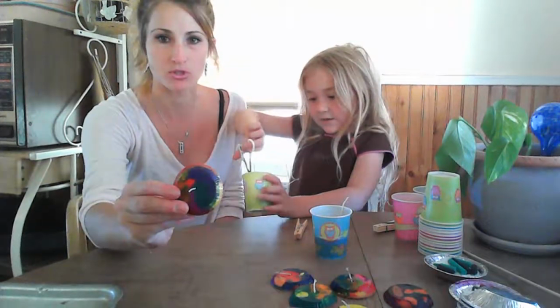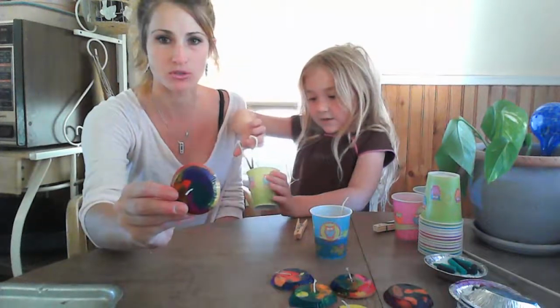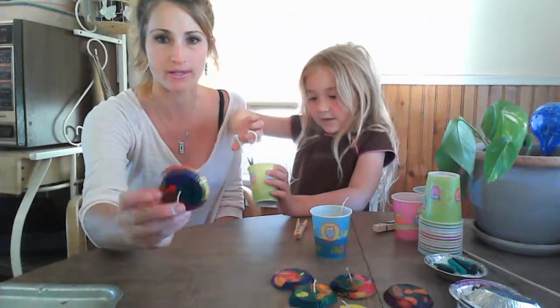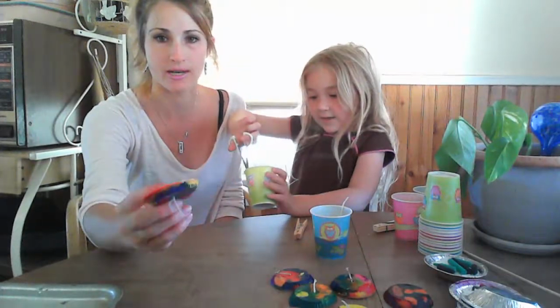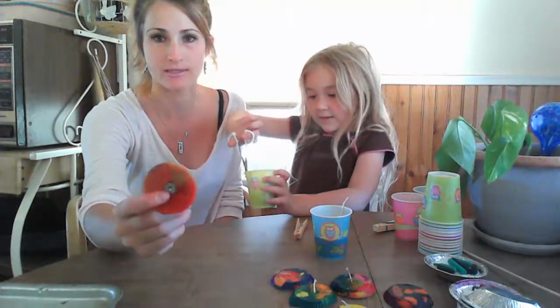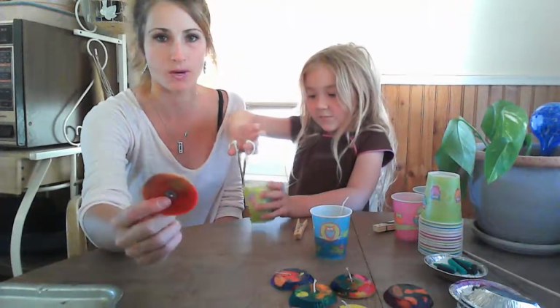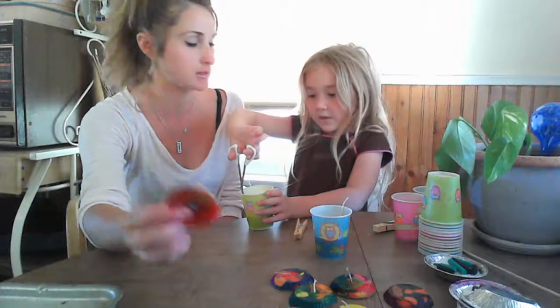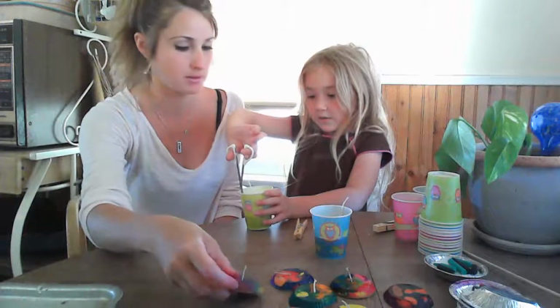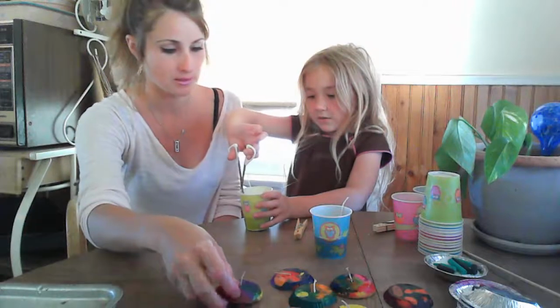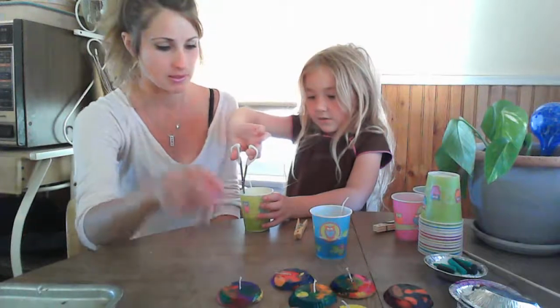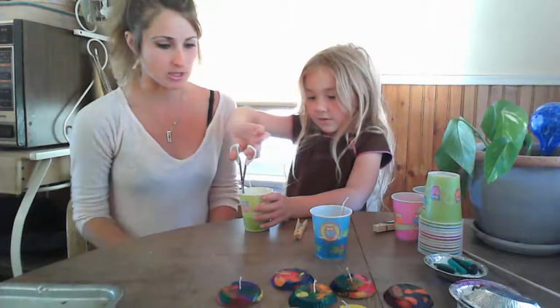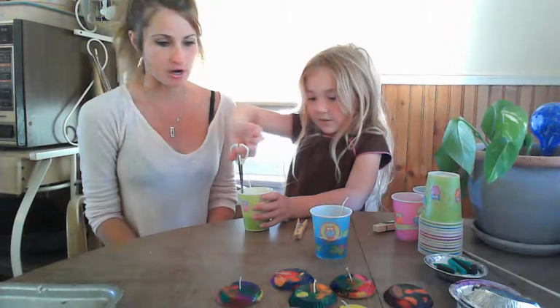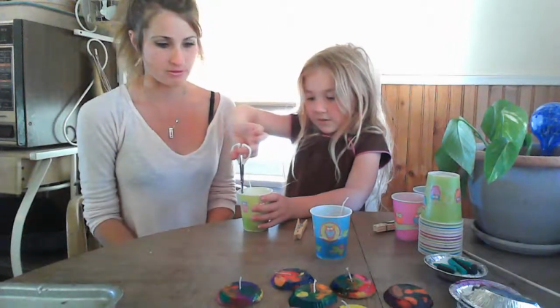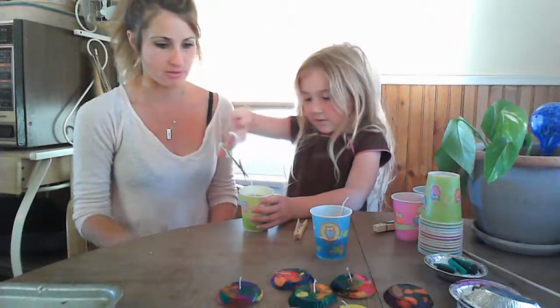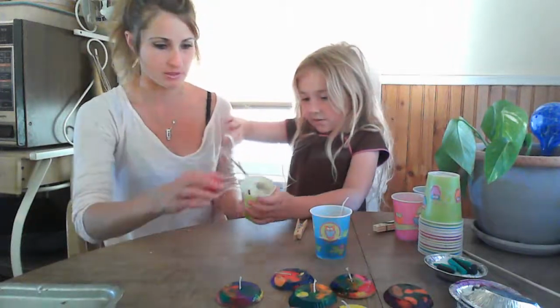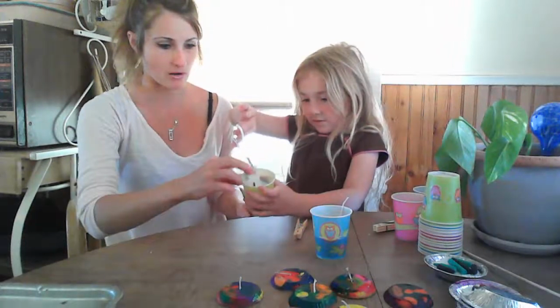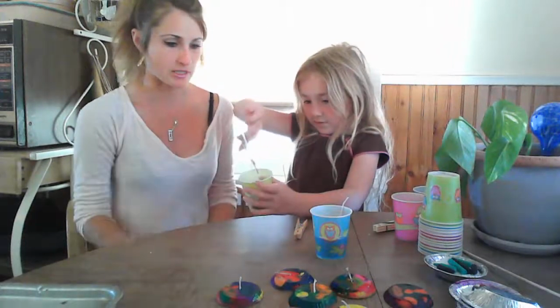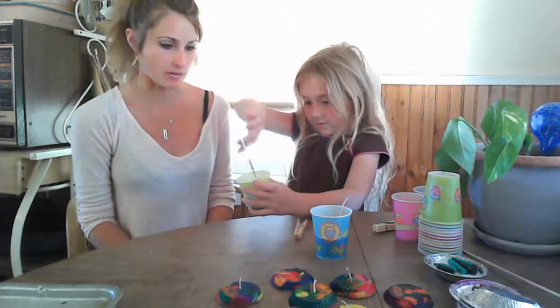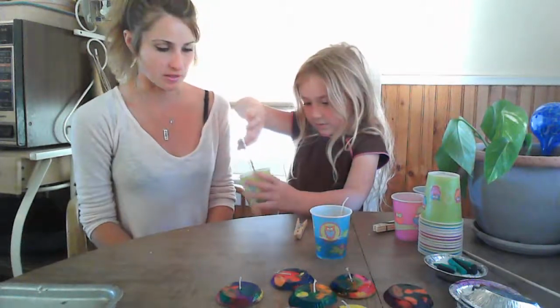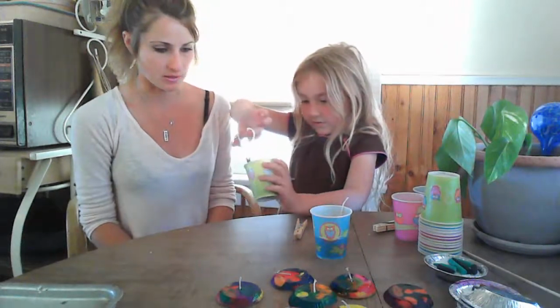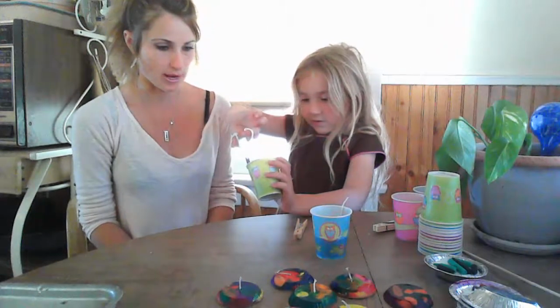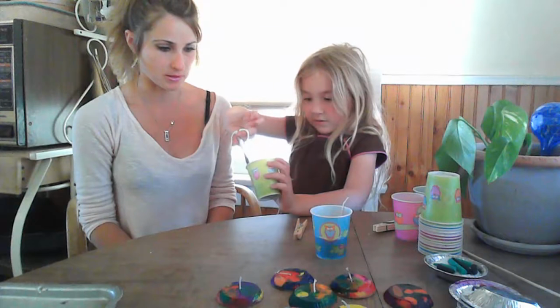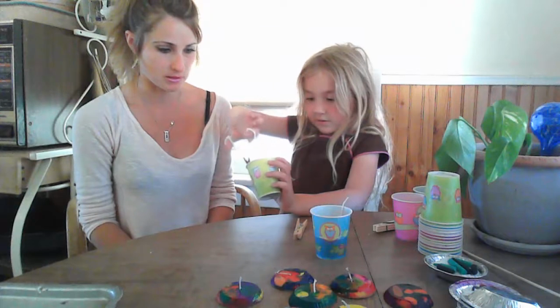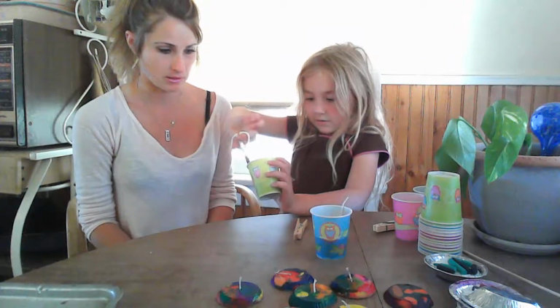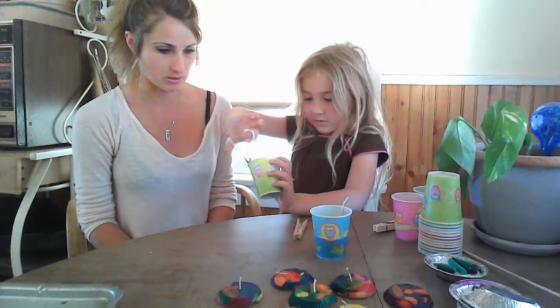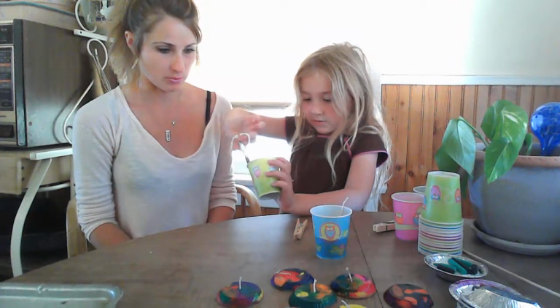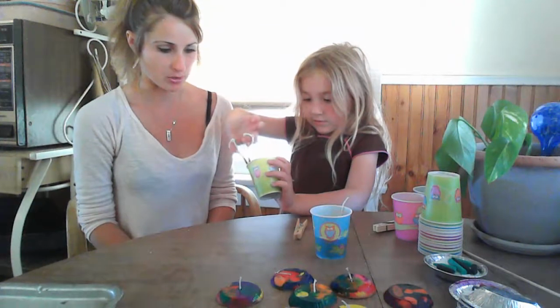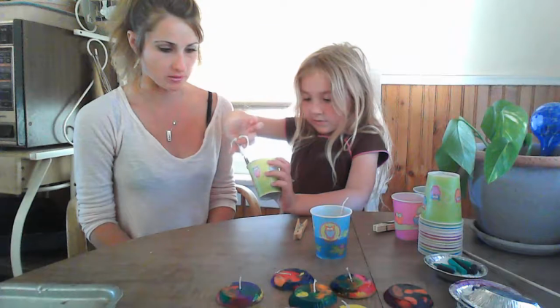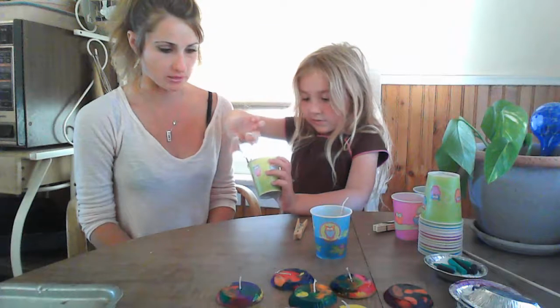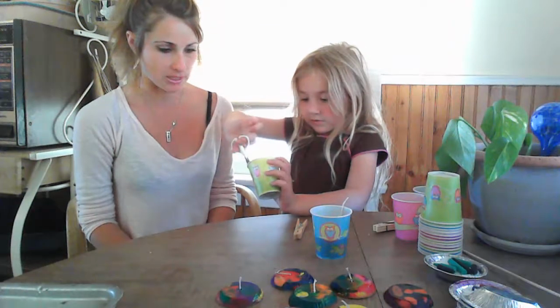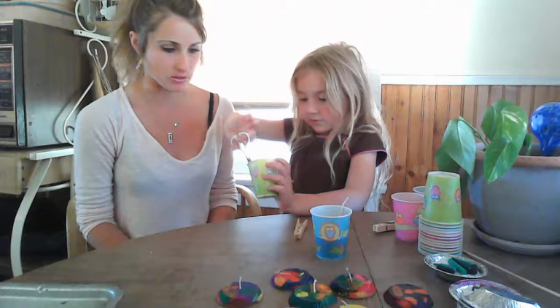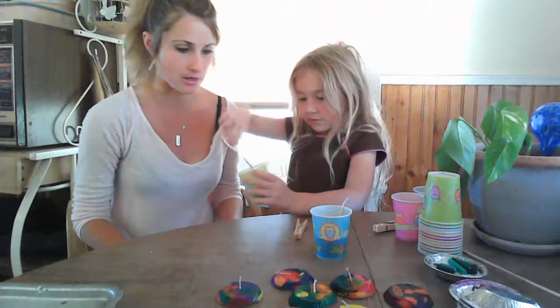Where it was just crayons and not soy wax — so it worked. Just cut it off. Be careful not to cut the wax so you don't mess up your candle. Let's see how this turned out.